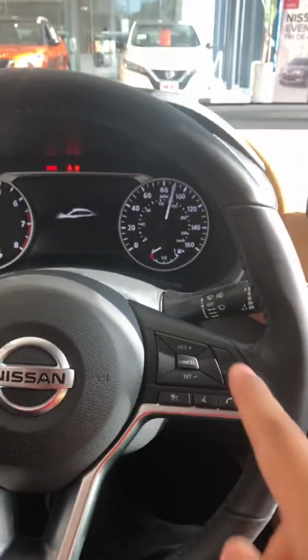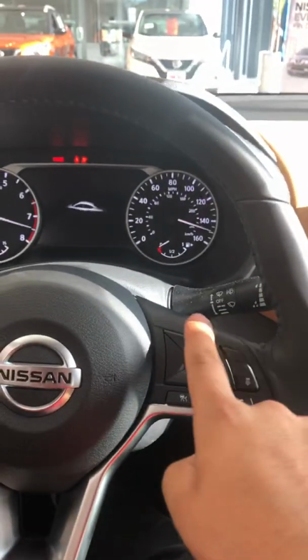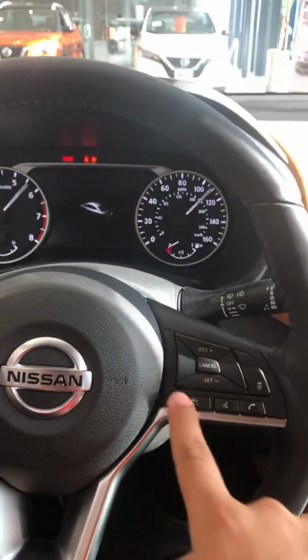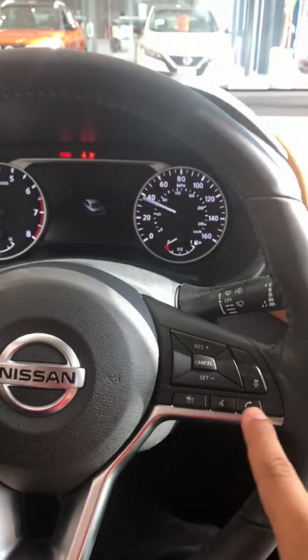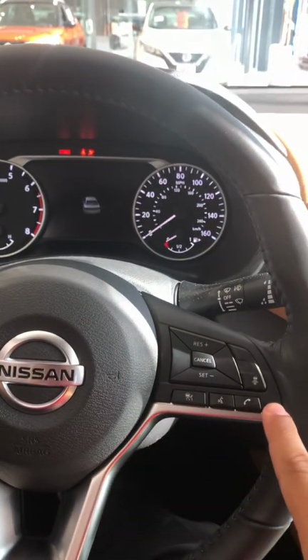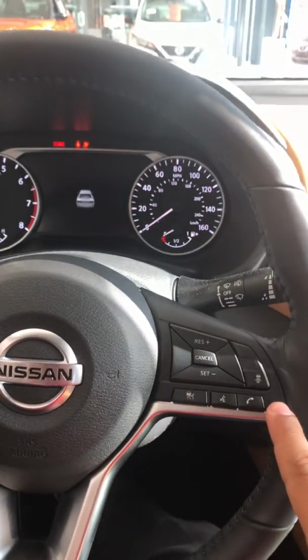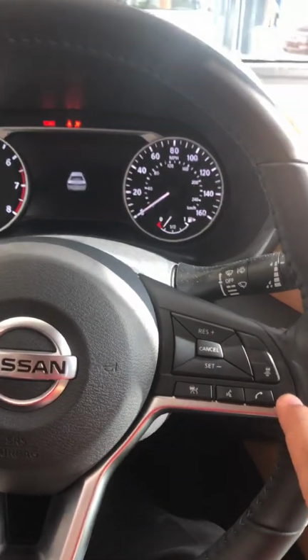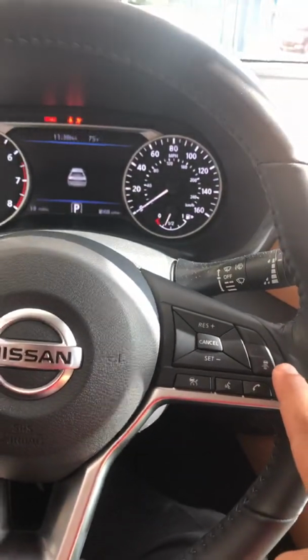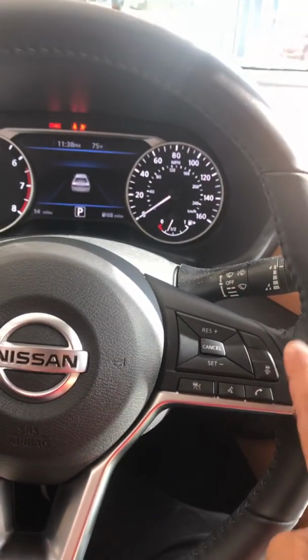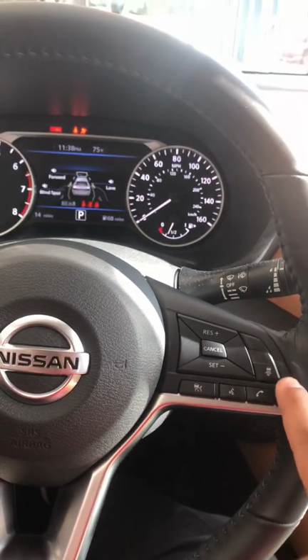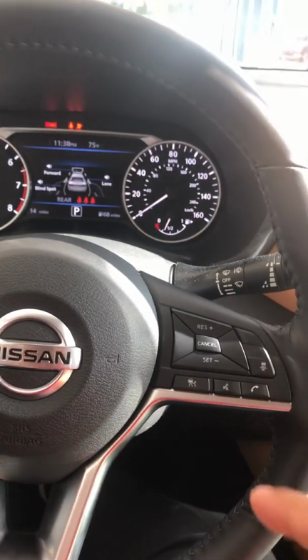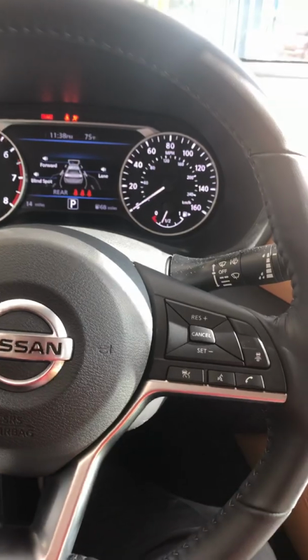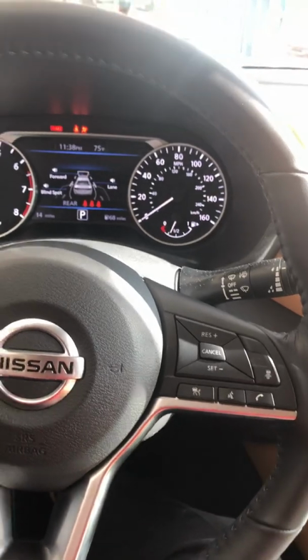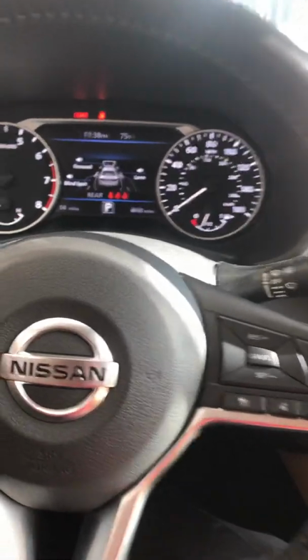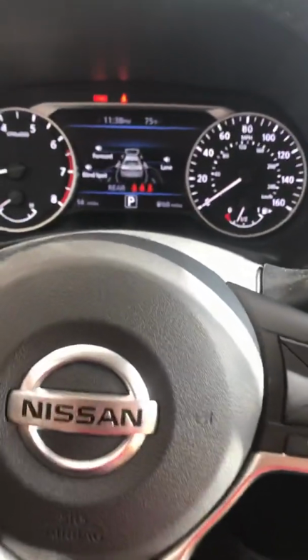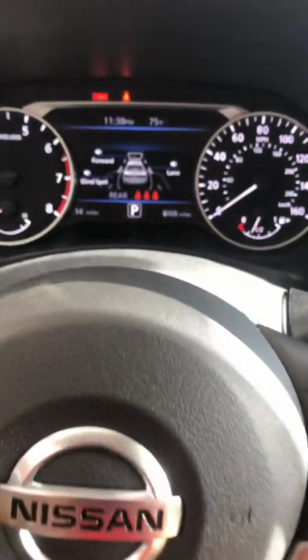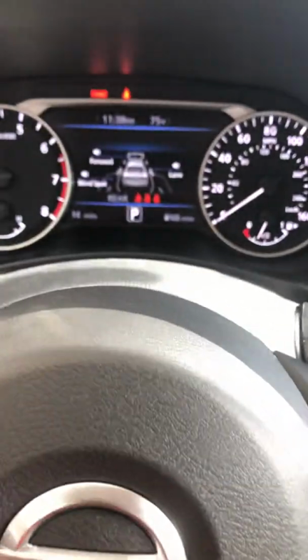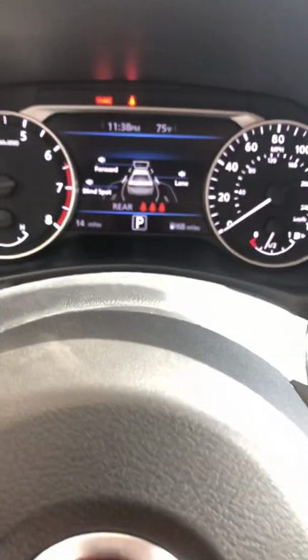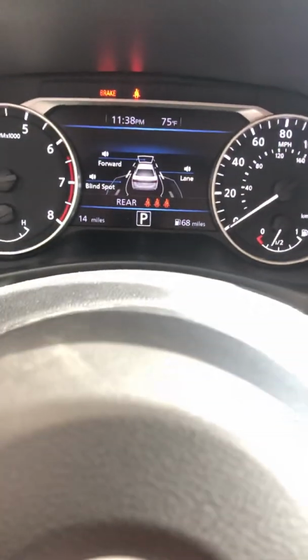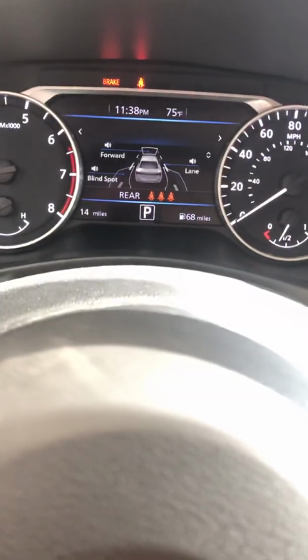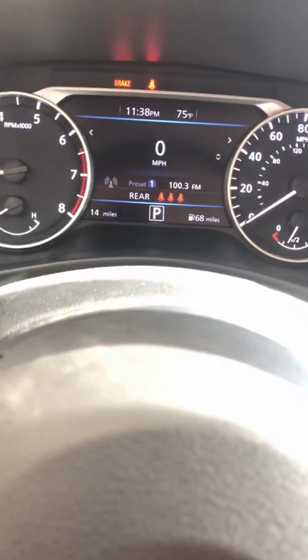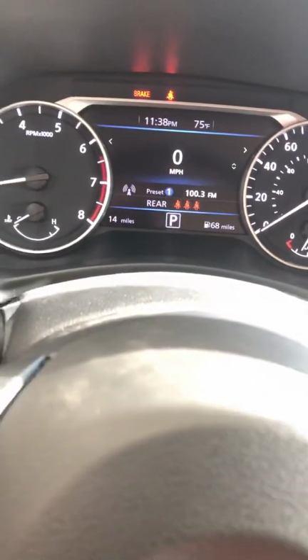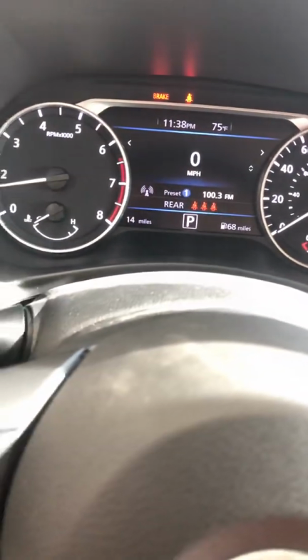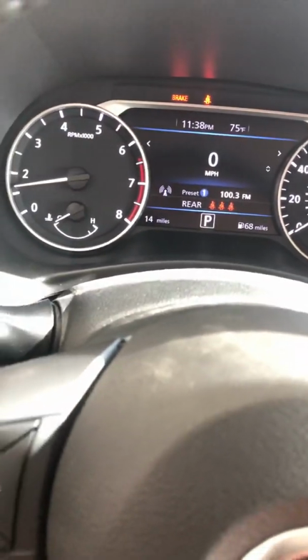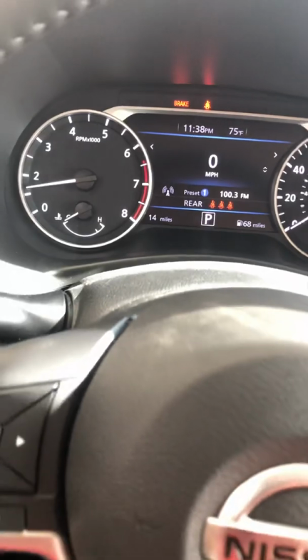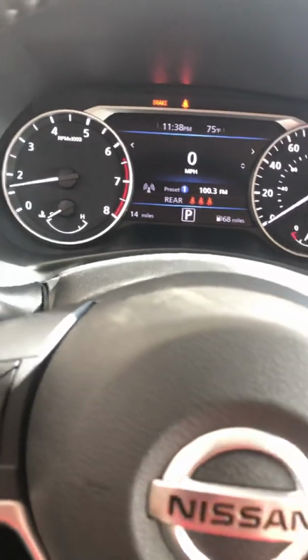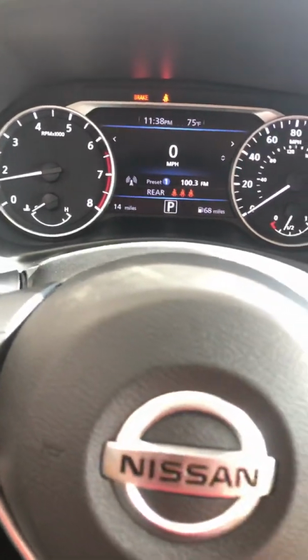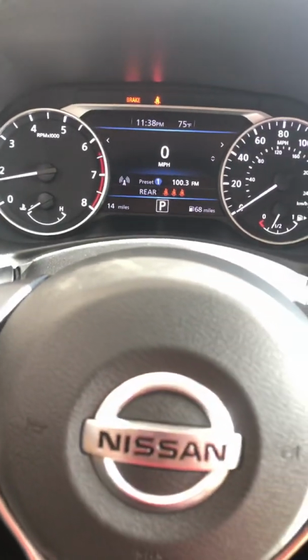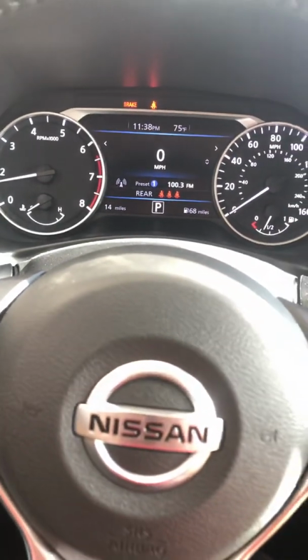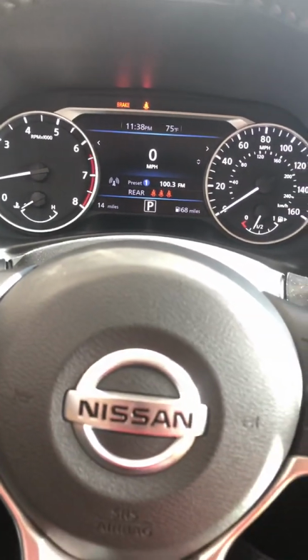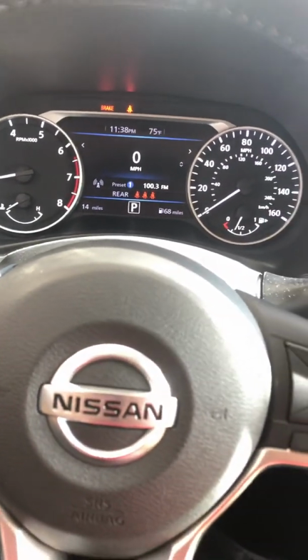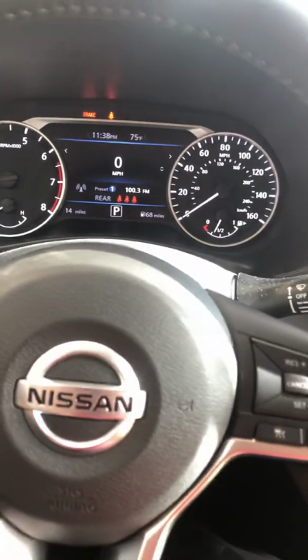Intelligent cruise control here on the steering wheel not only keeps you at the same speed, but also maintains the same distance between you and the vehicle in front of you using a 360-degree sonar system.